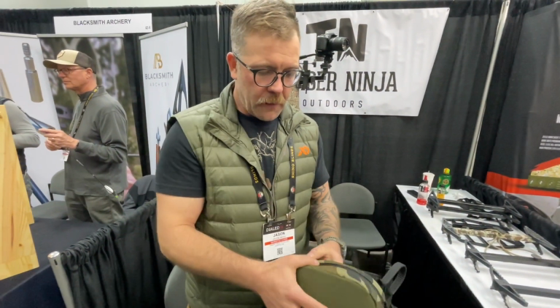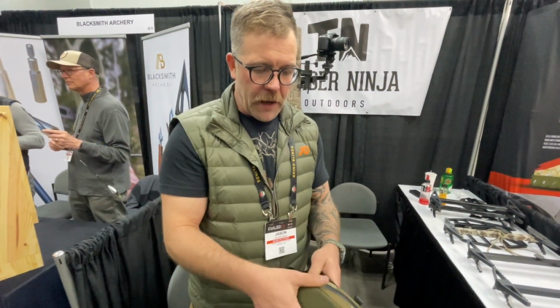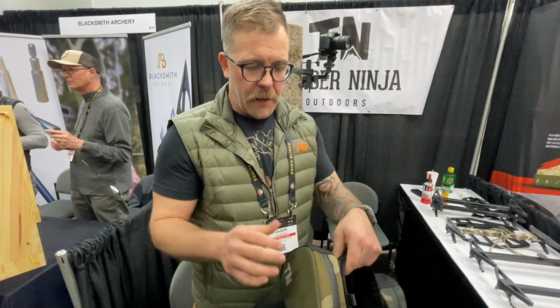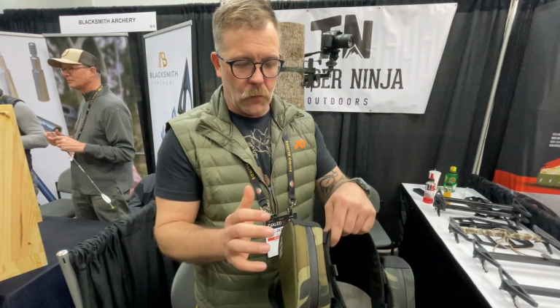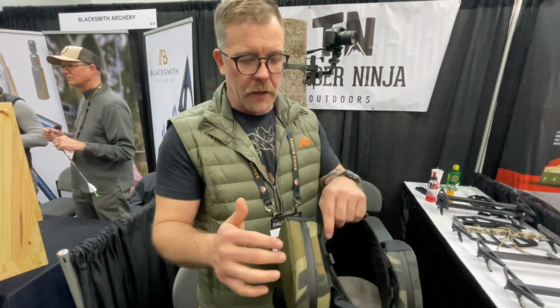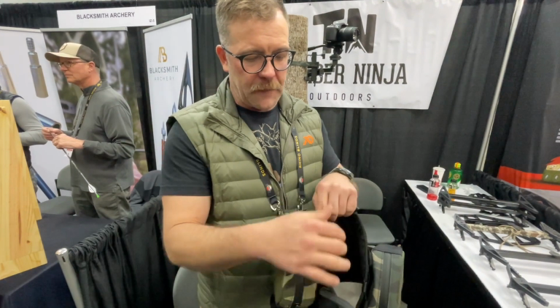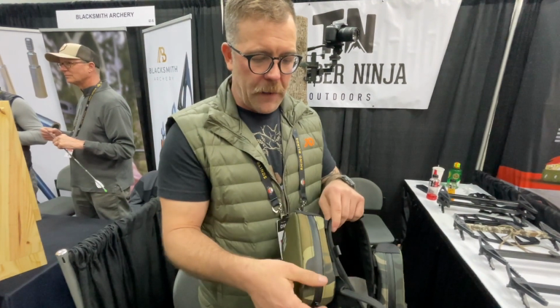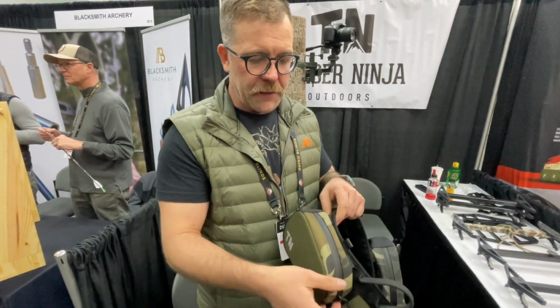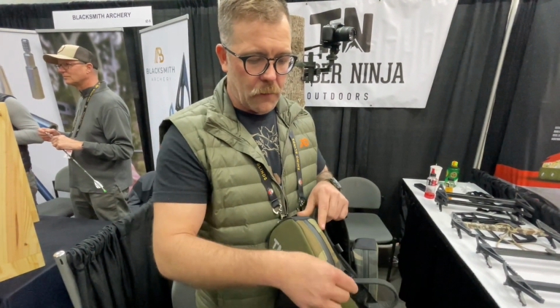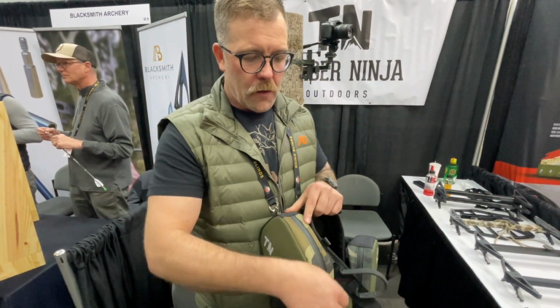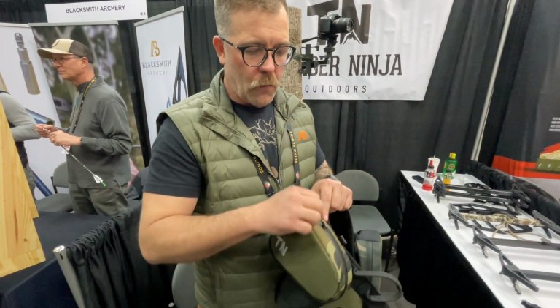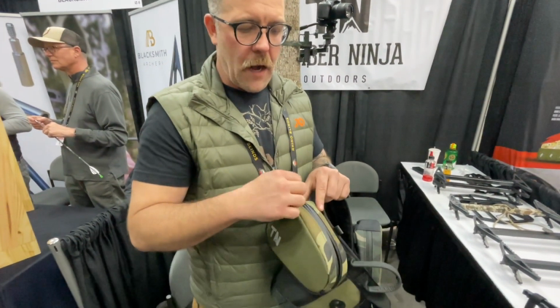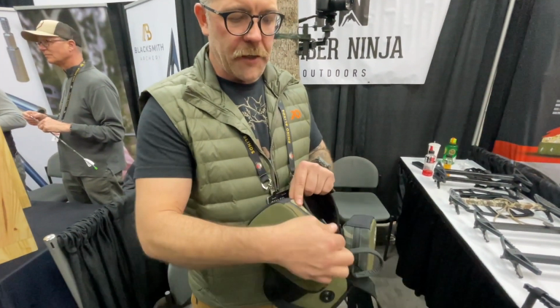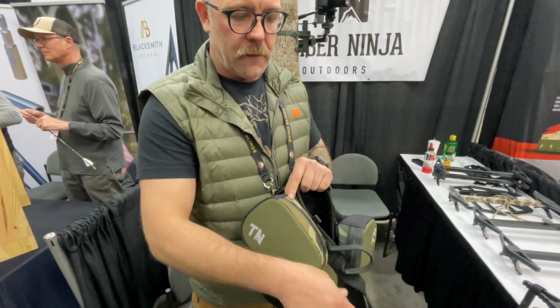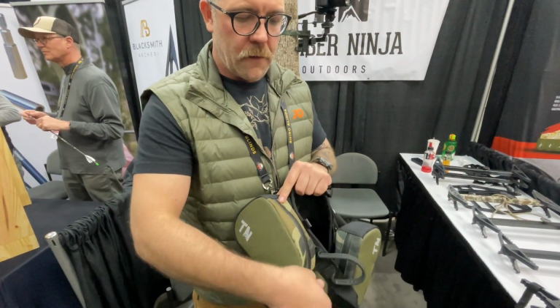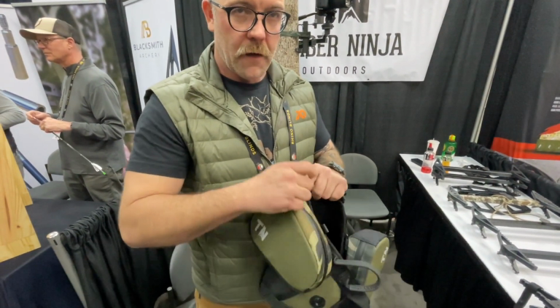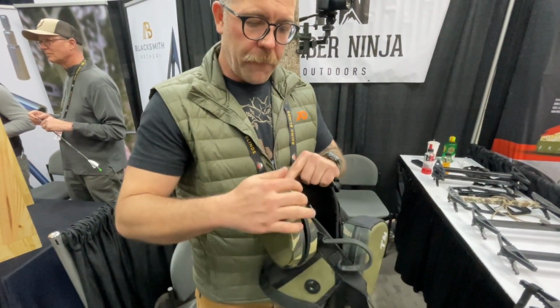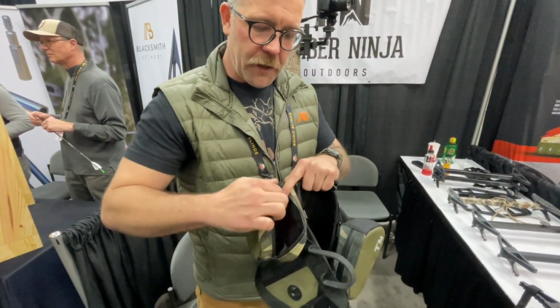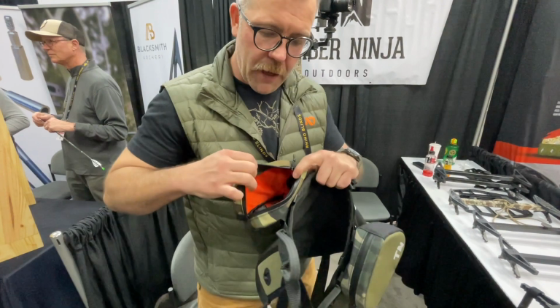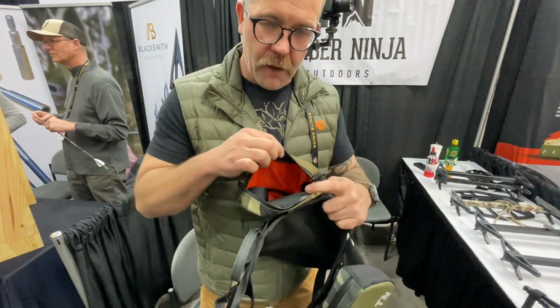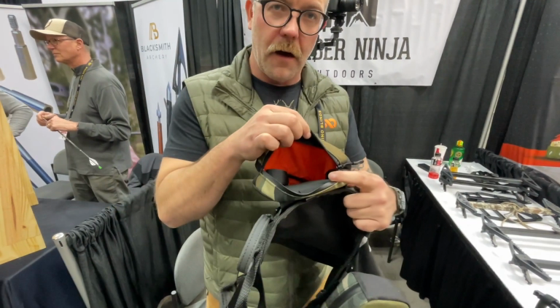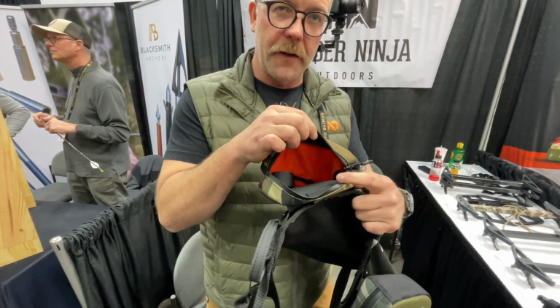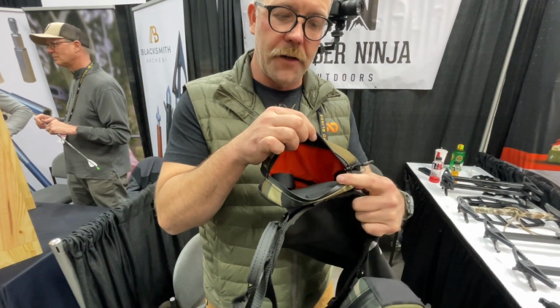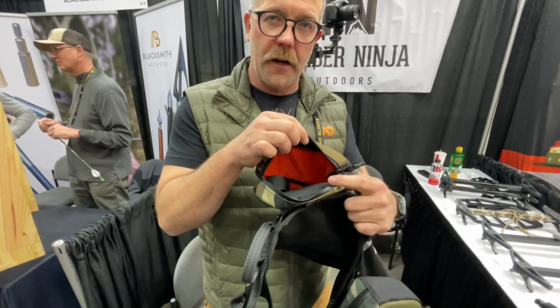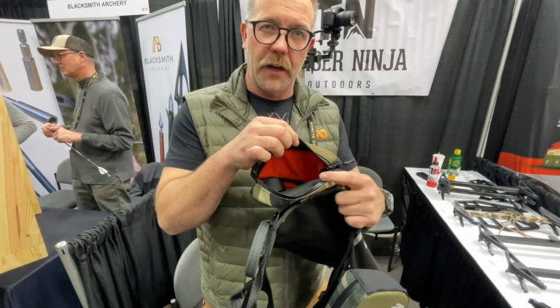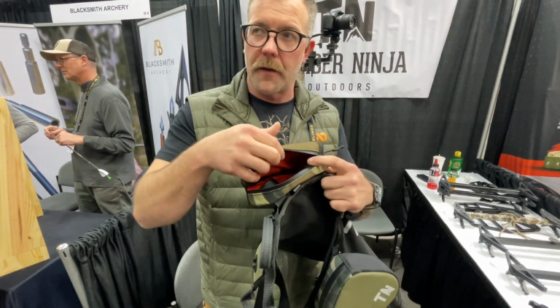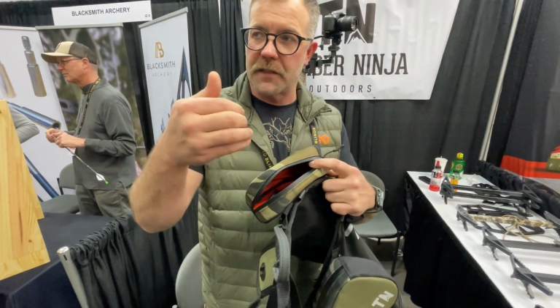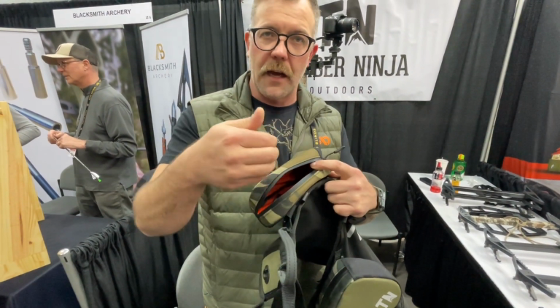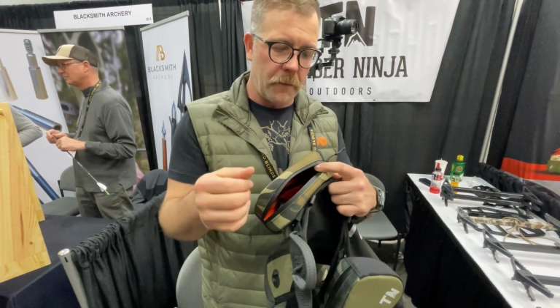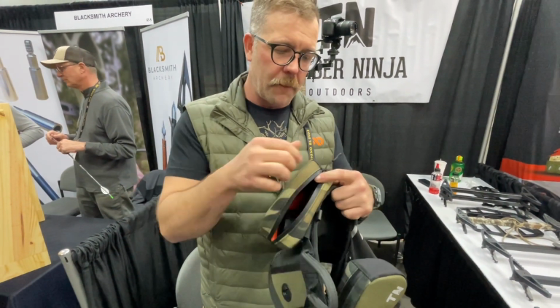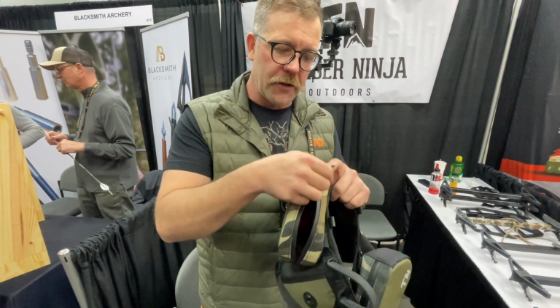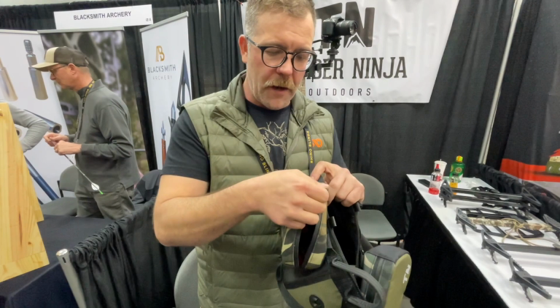We have right and left specific pouches that are one-hand operation. A cool feature we added is high-vis orange inside so you can see into the pouch a little bit better.